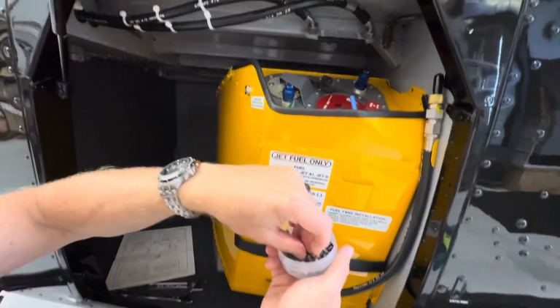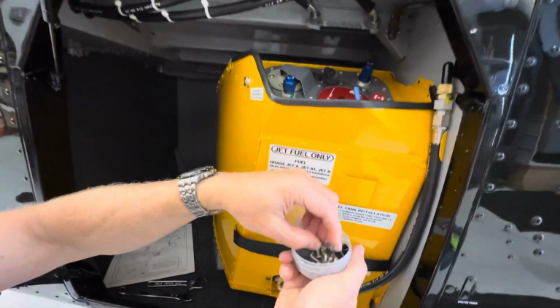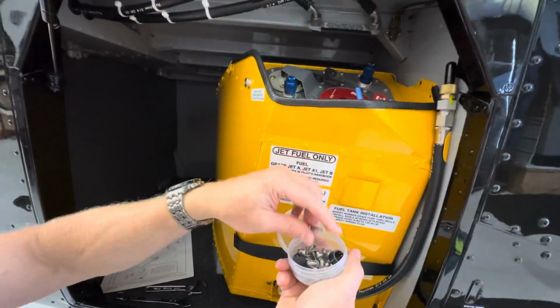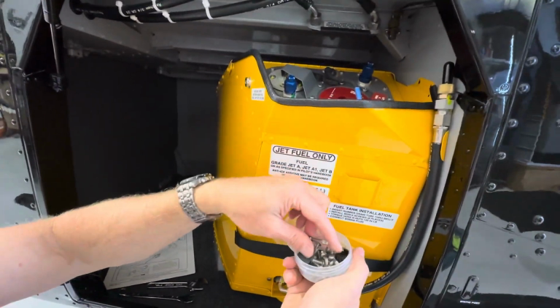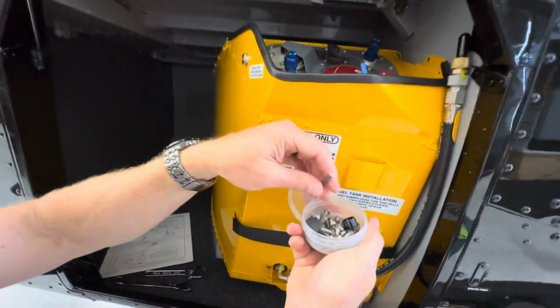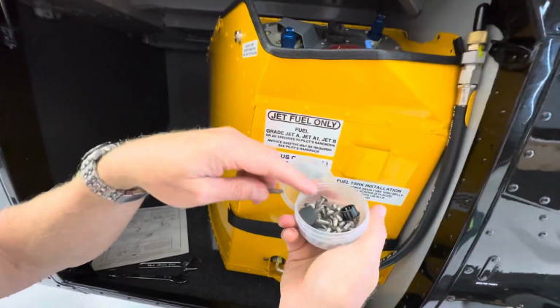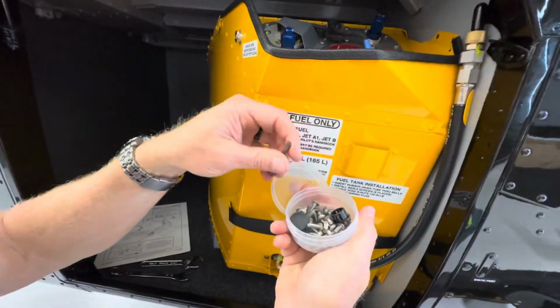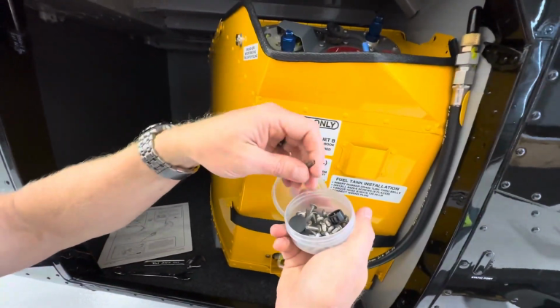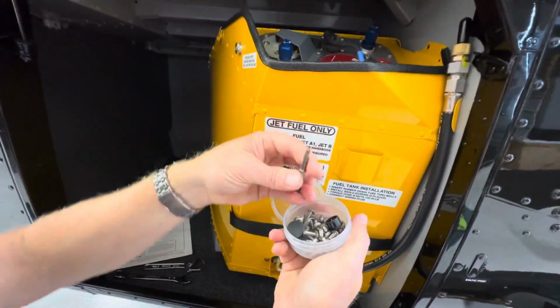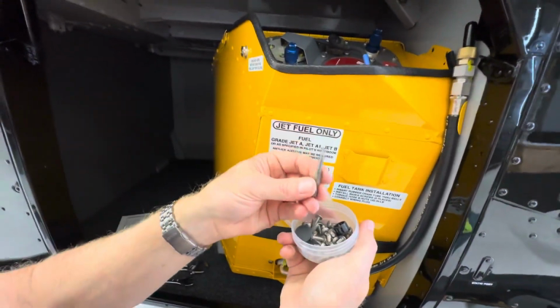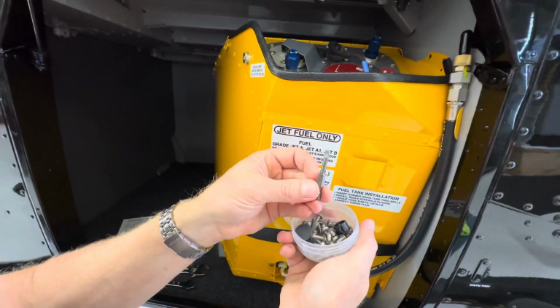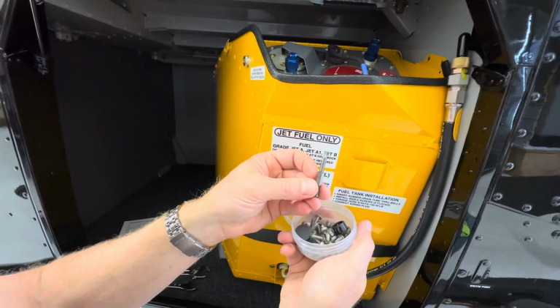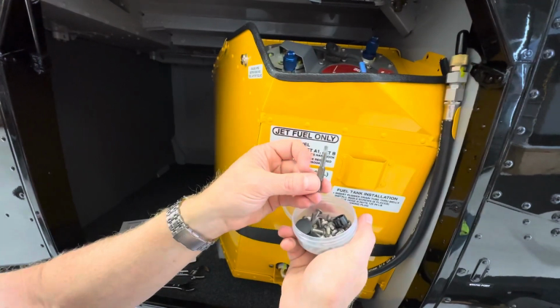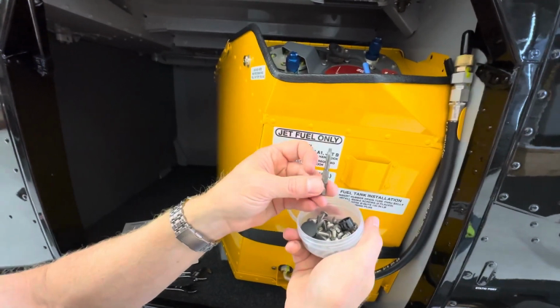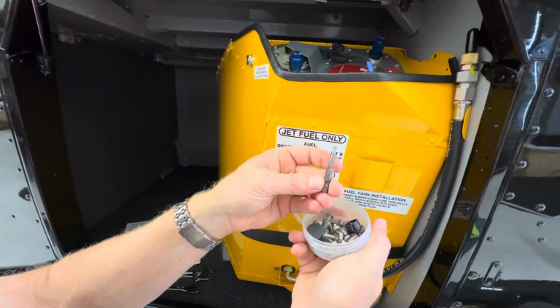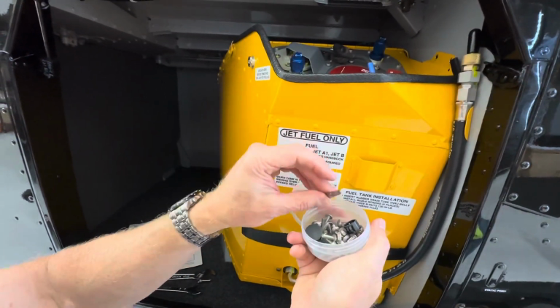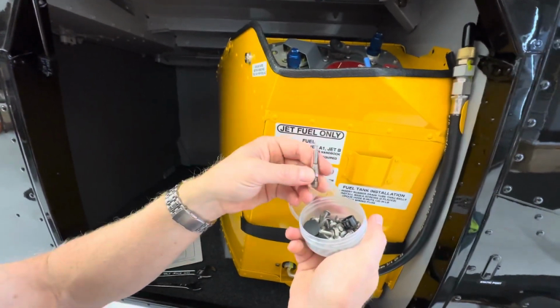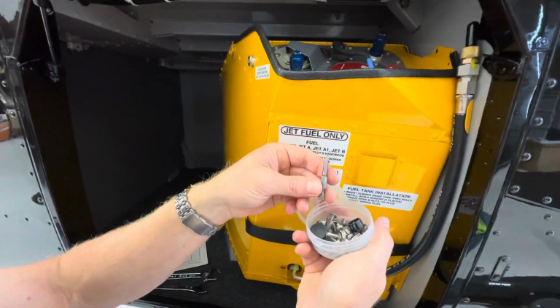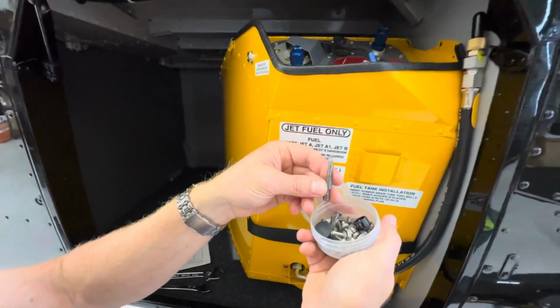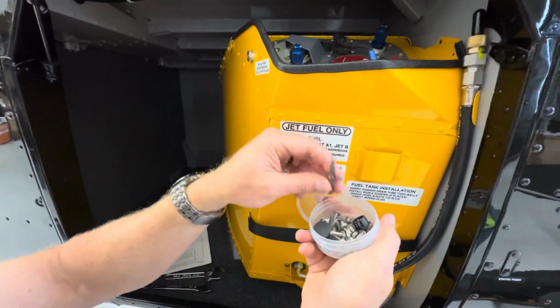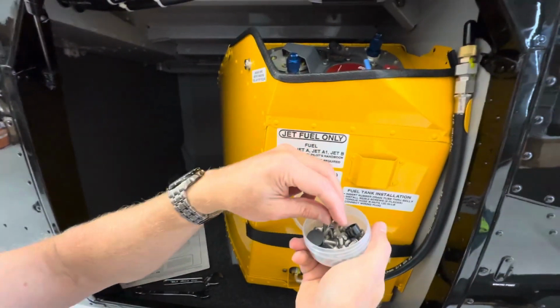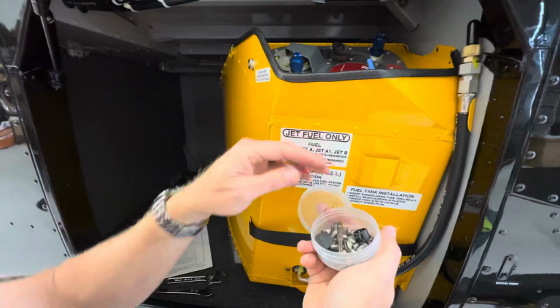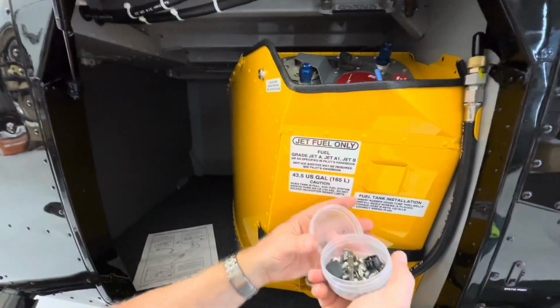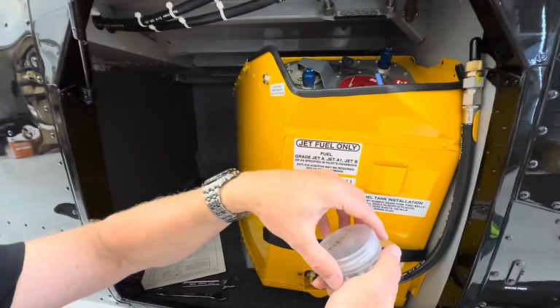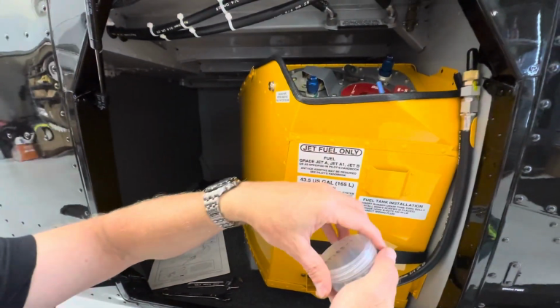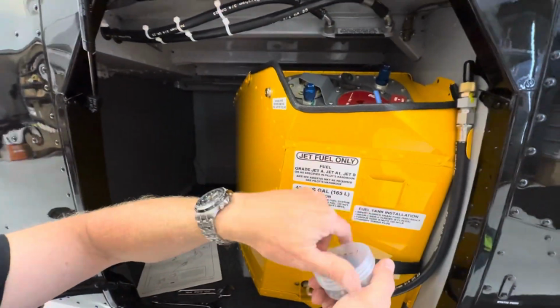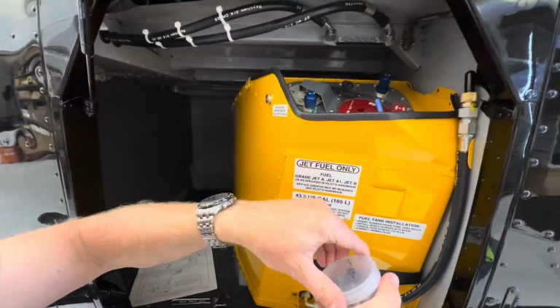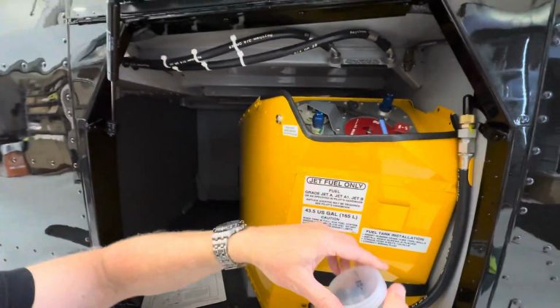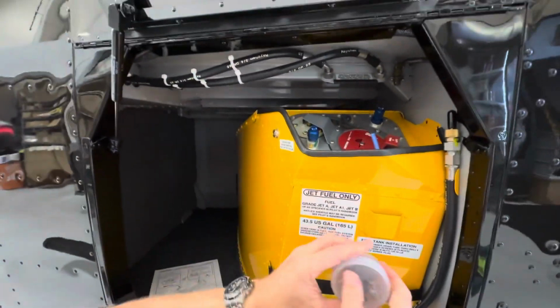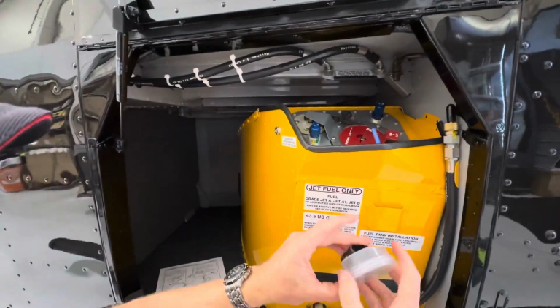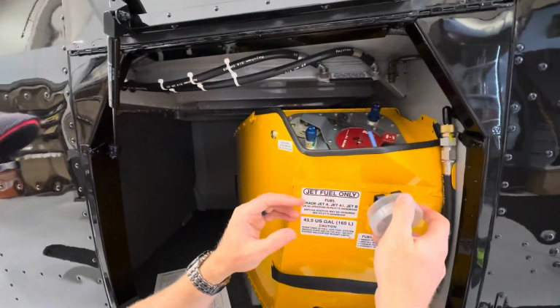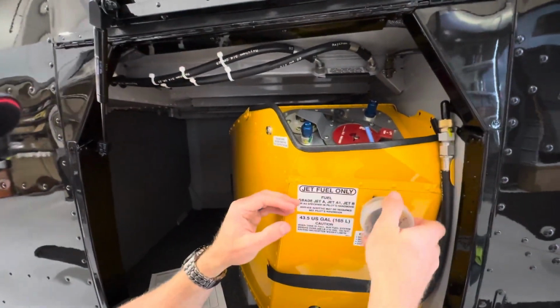Inside the kit you'll also see some spare screws — you can store the screws that you take off. You get a Torx bit that you can use in your power driver, which comes with the kit. Everything and all your parts can stay here so you don't lose them.